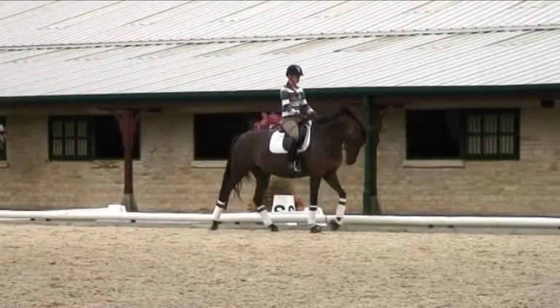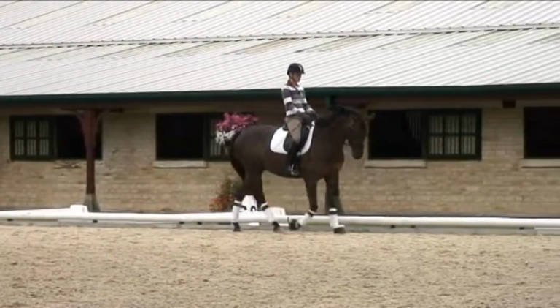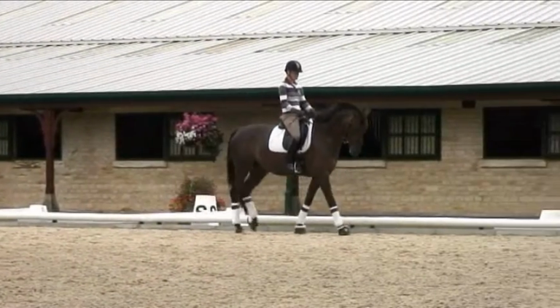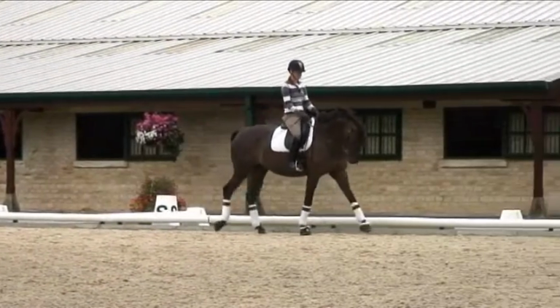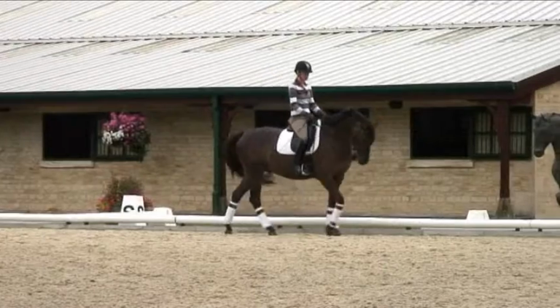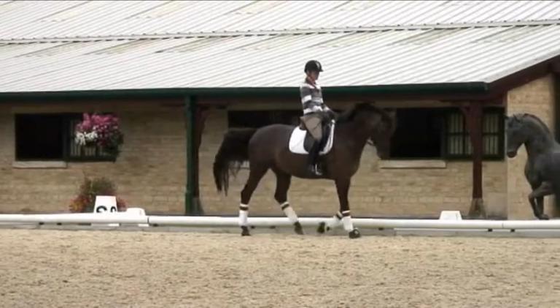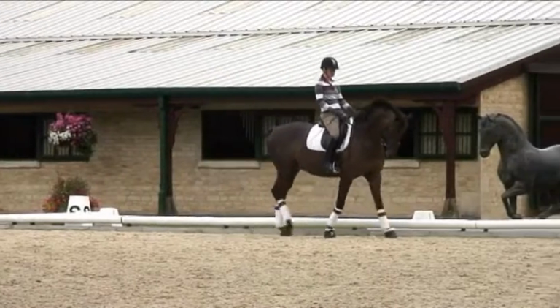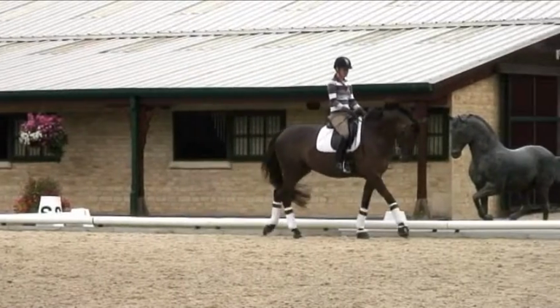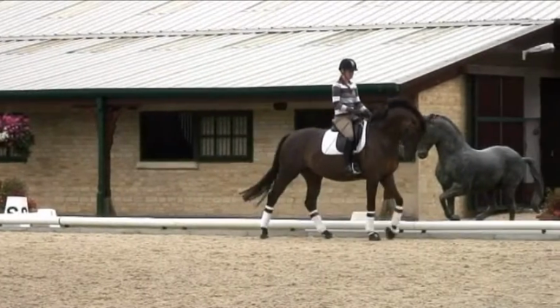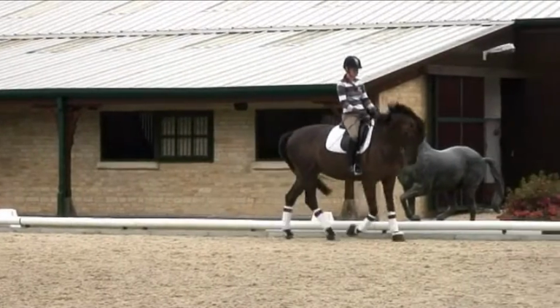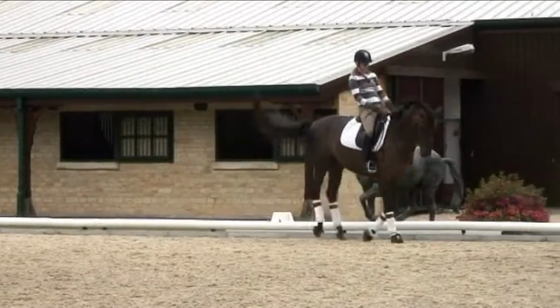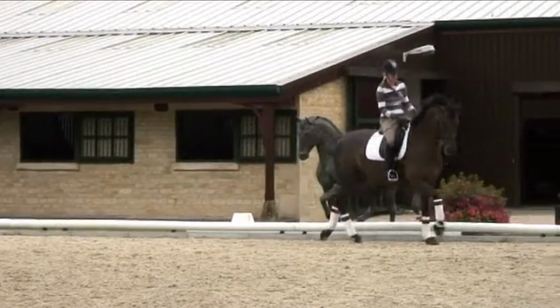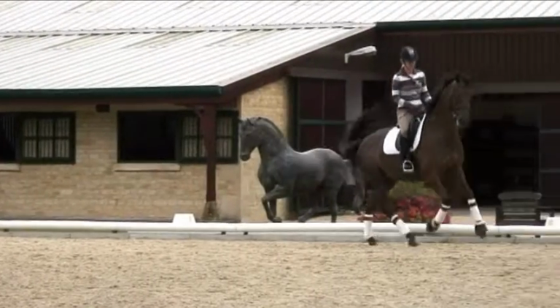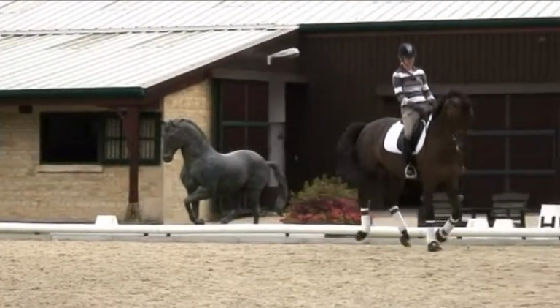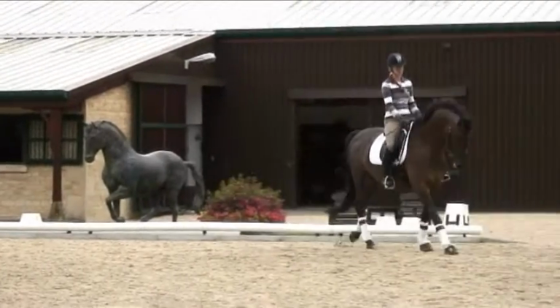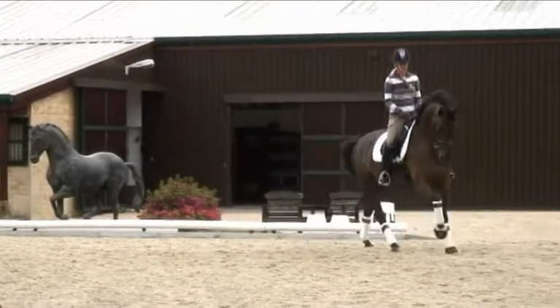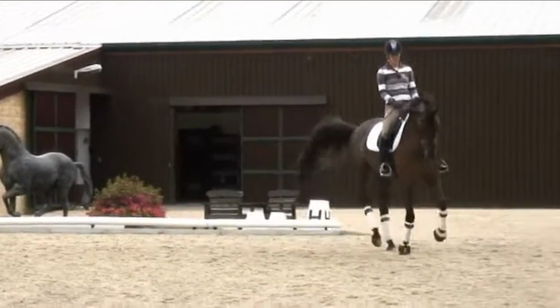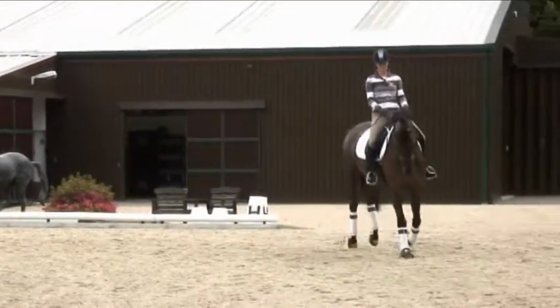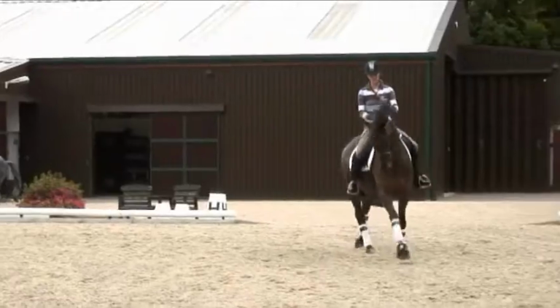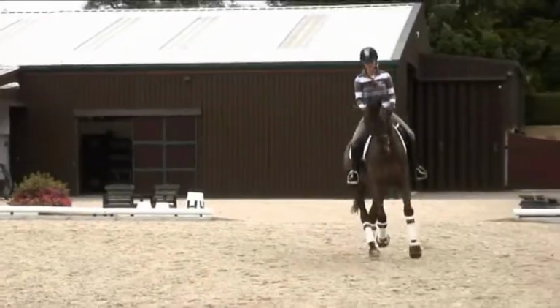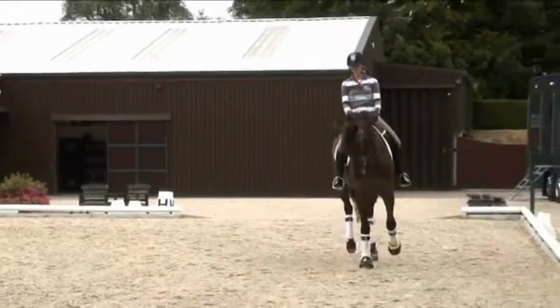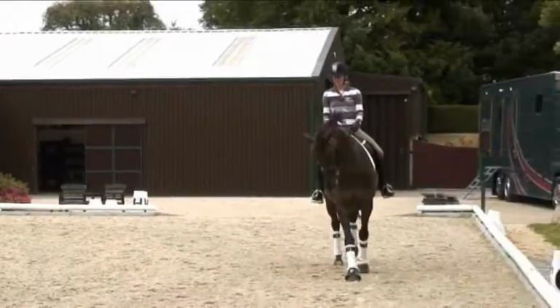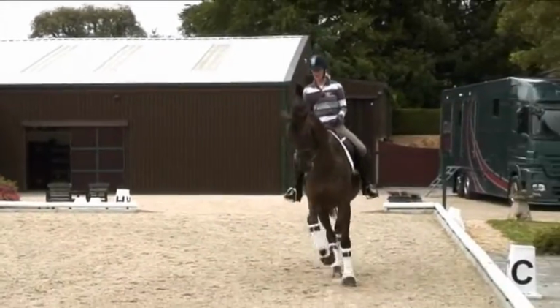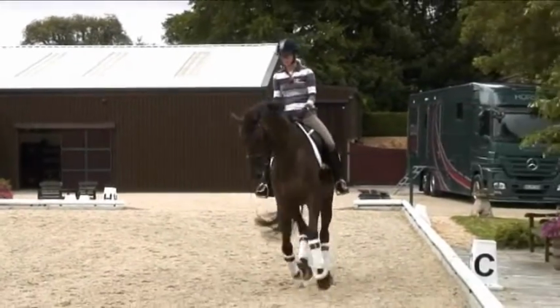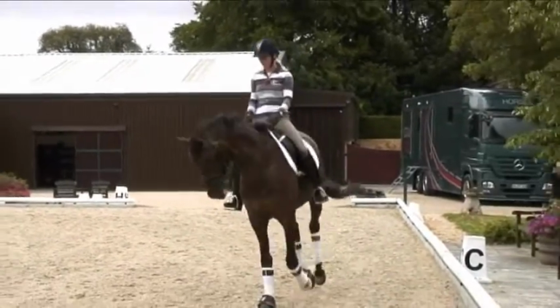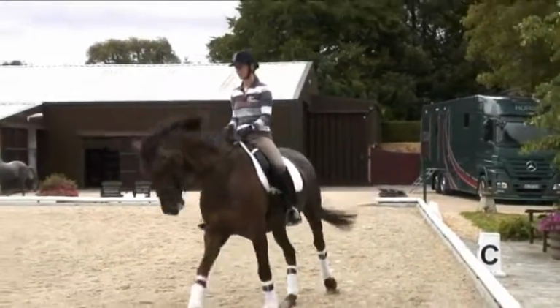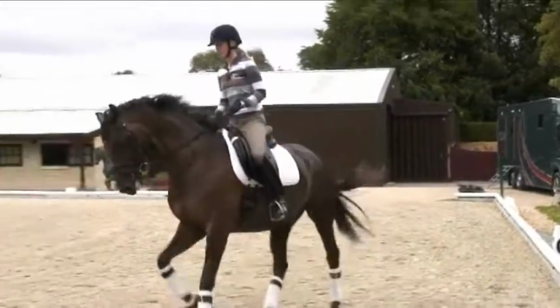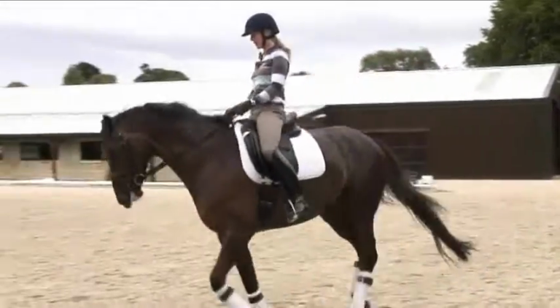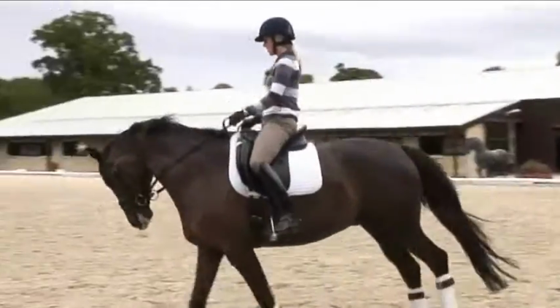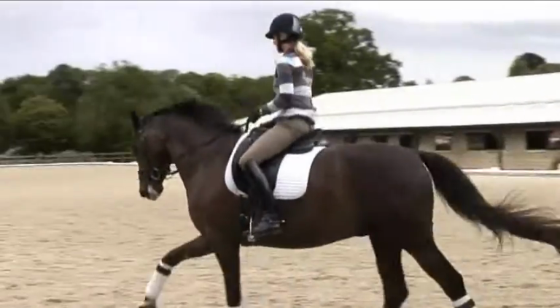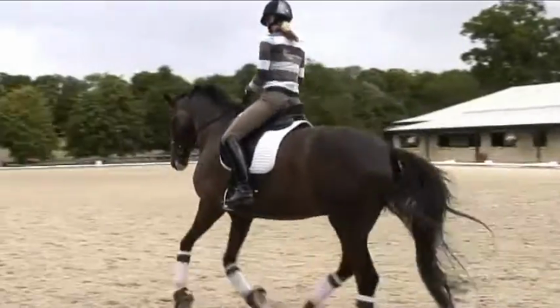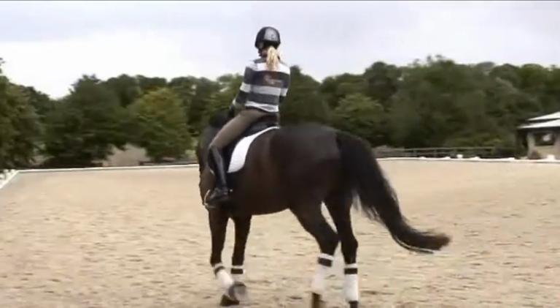And then outside contact, a little bit of inside flexion. Outside leg says canter, inside rein gives. My inside rein gives in the transition to give him room to canter on and to come up with his inside shoulder so that it's an expressive transition.